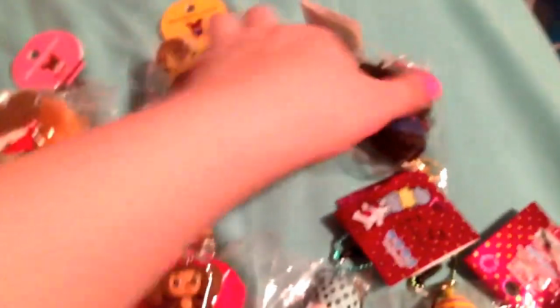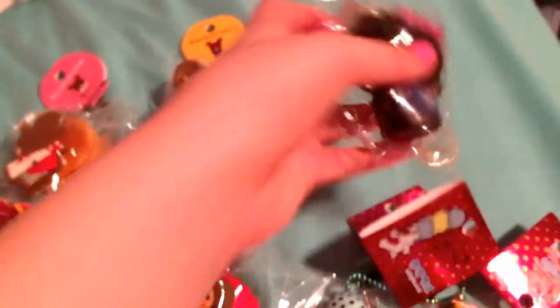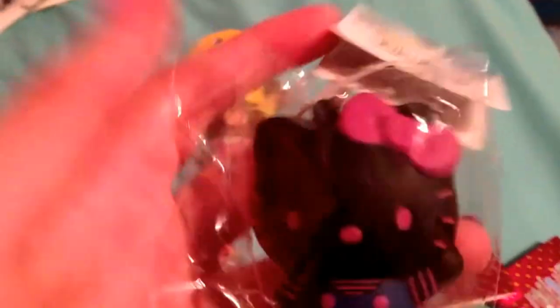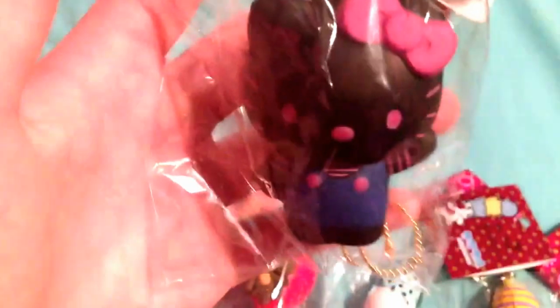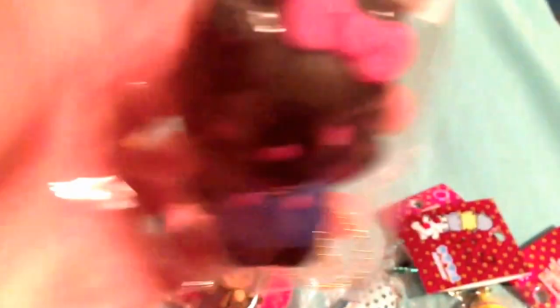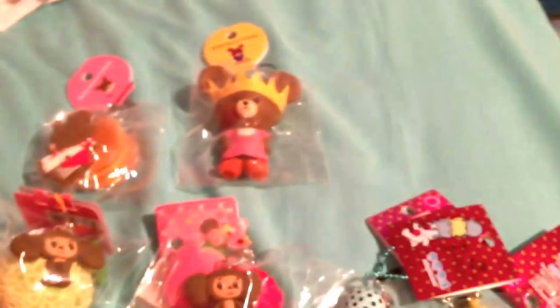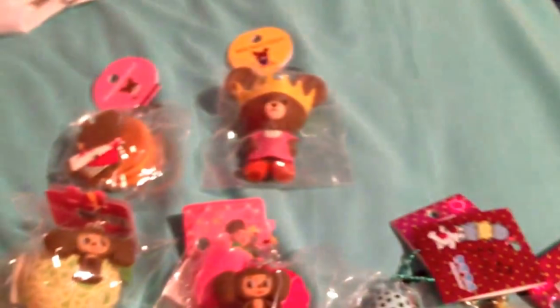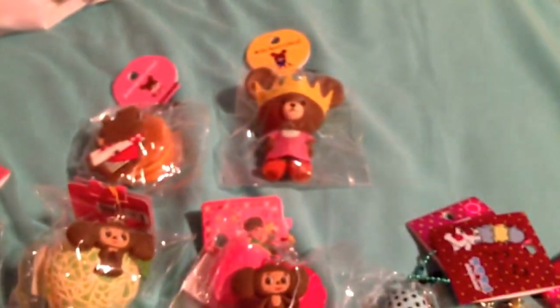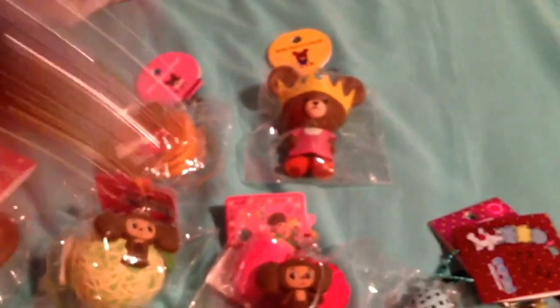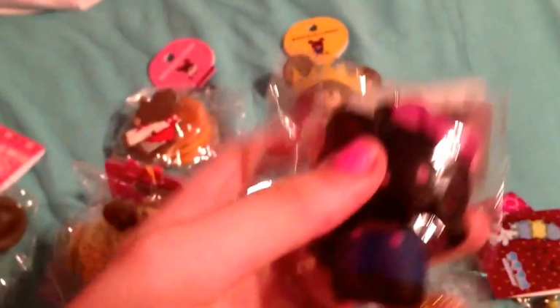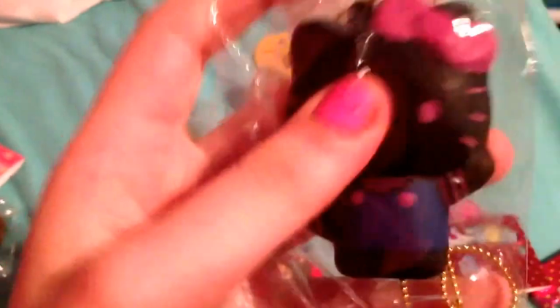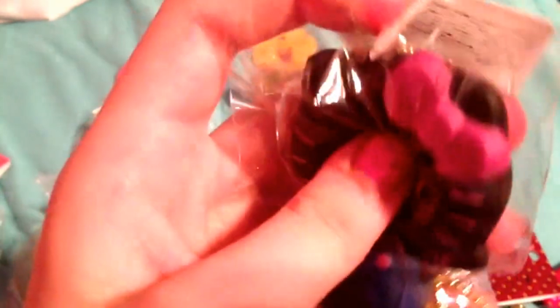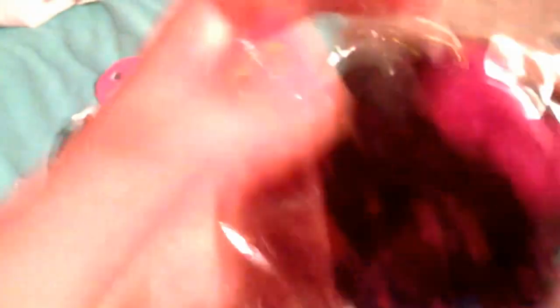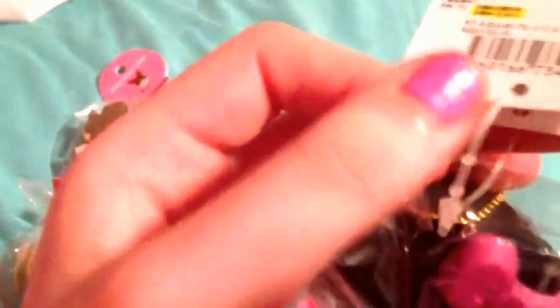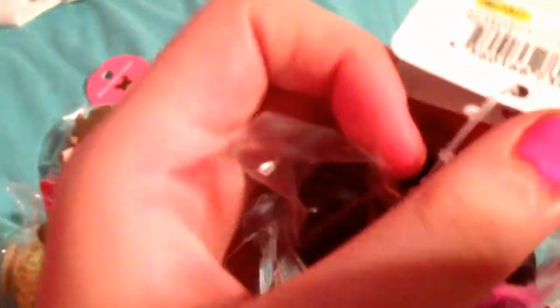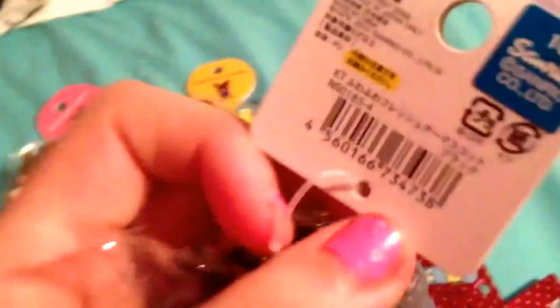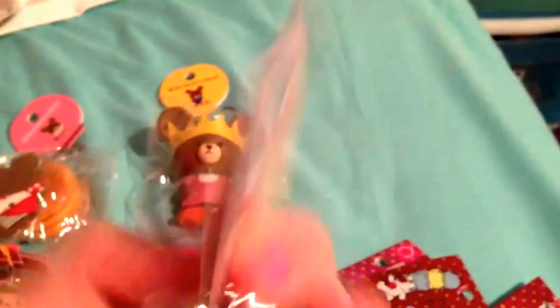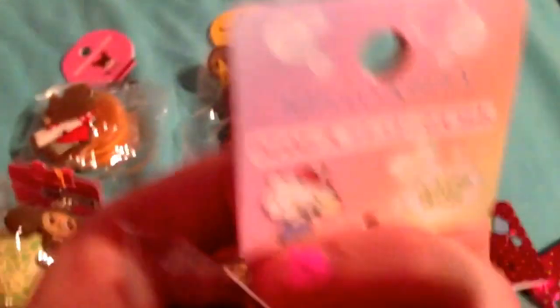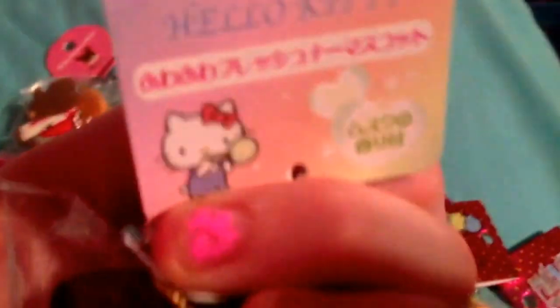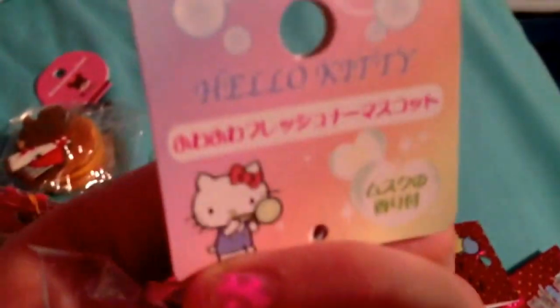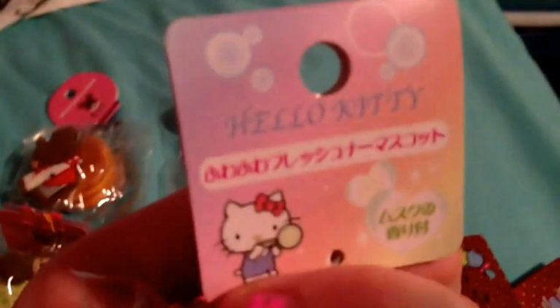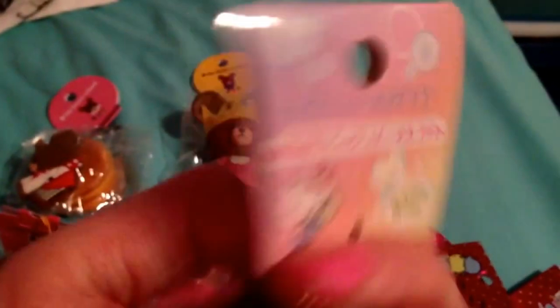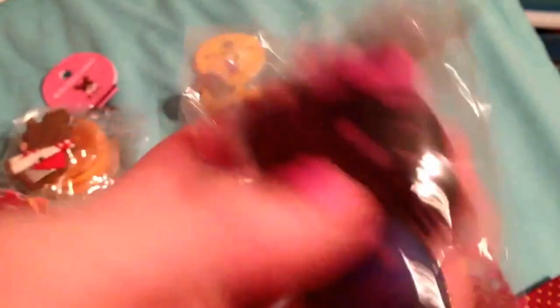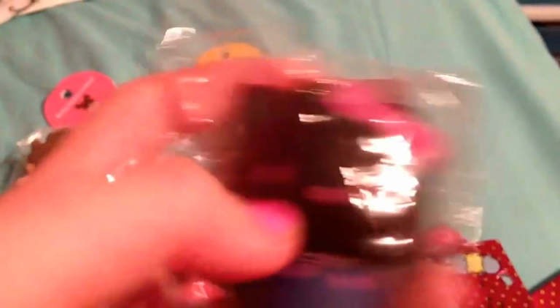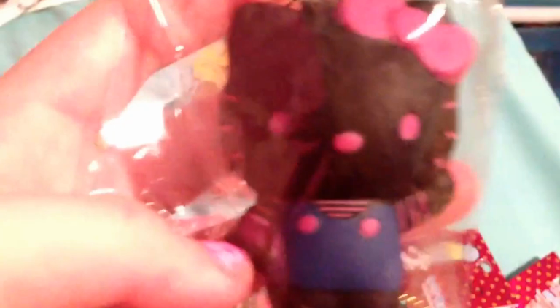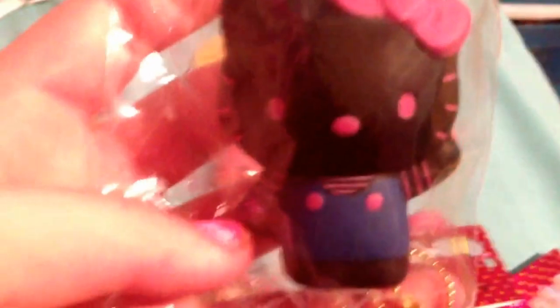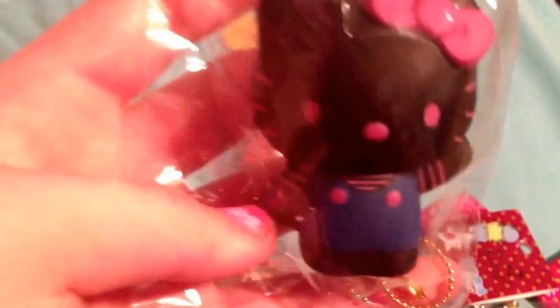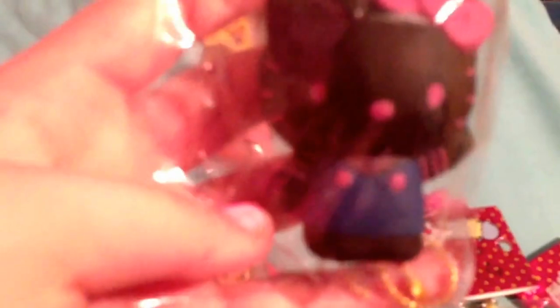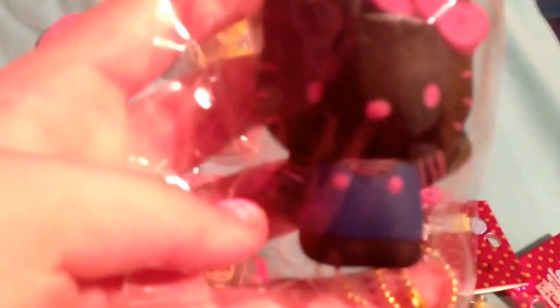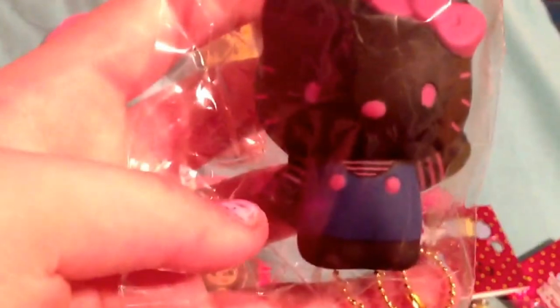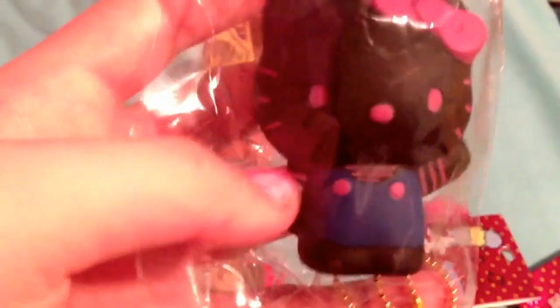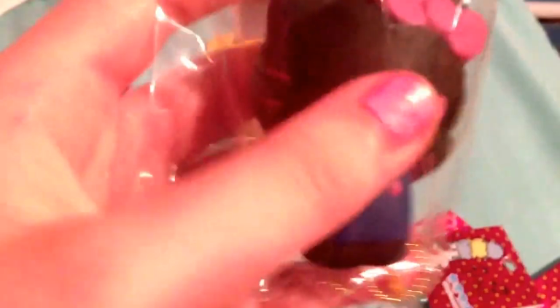Then I have this Hello Kitty soap squishy that smells like — well, I actually don't know; my mom likes to smell it. It's unique to me. And this is what it looks like — it's really cute and actually really soft.